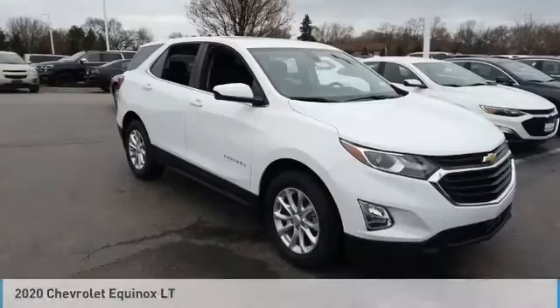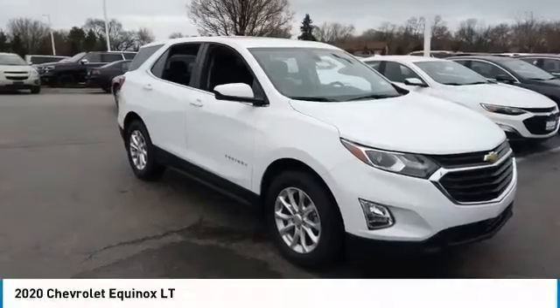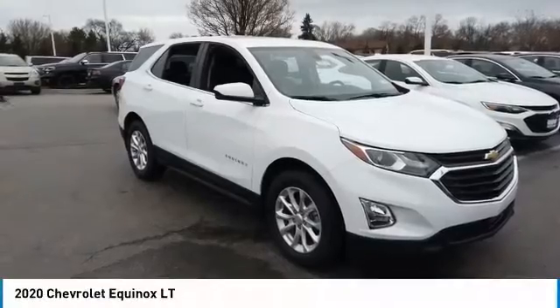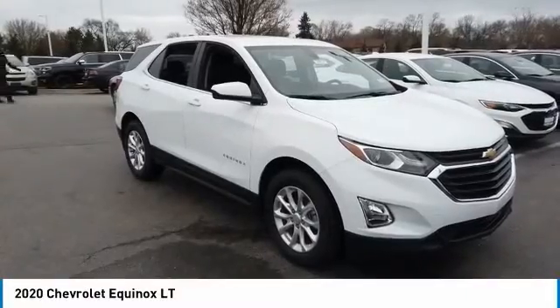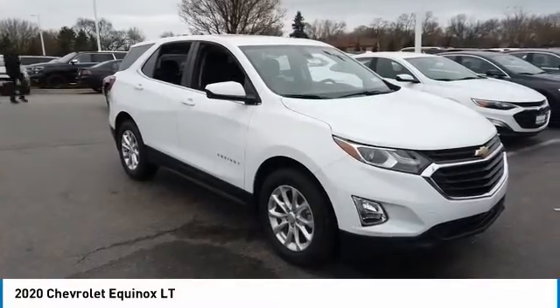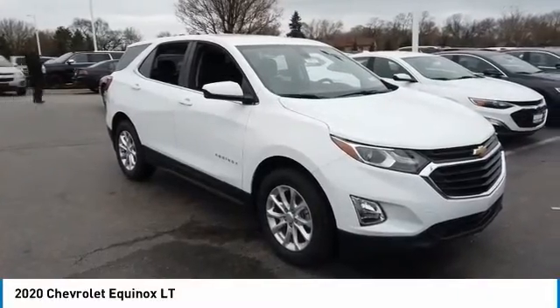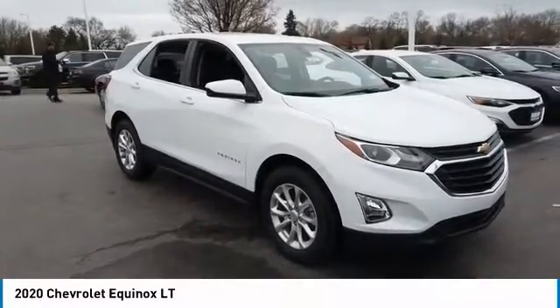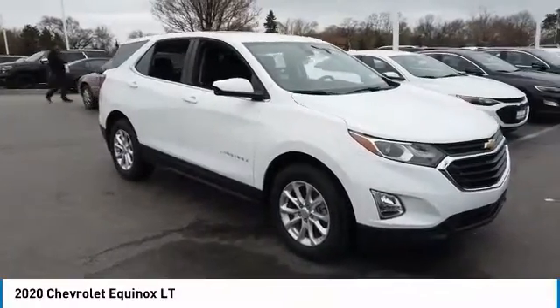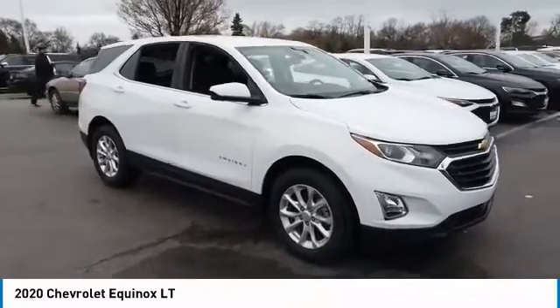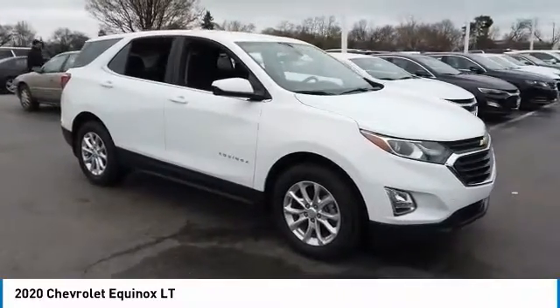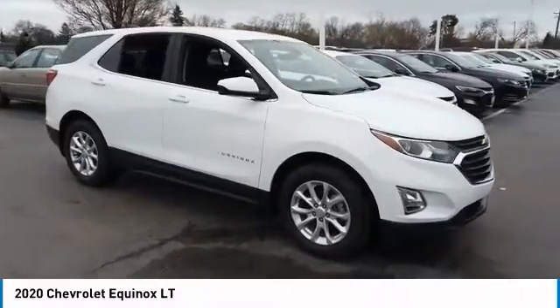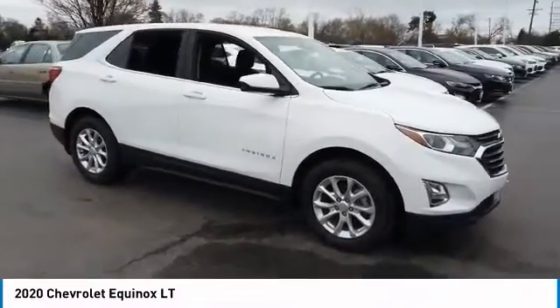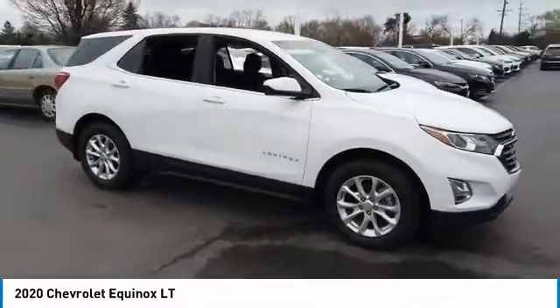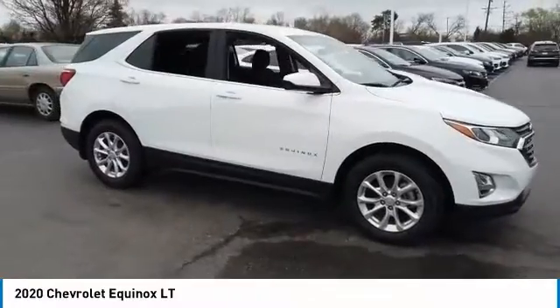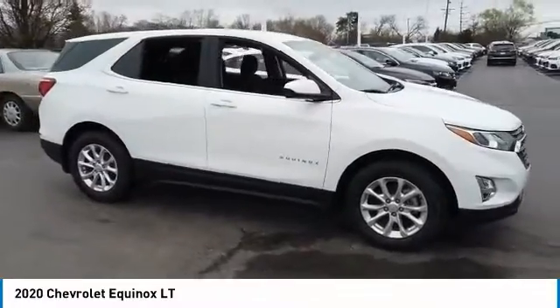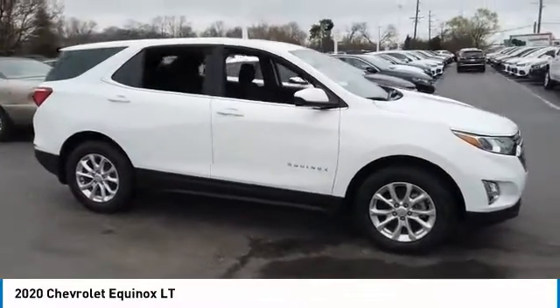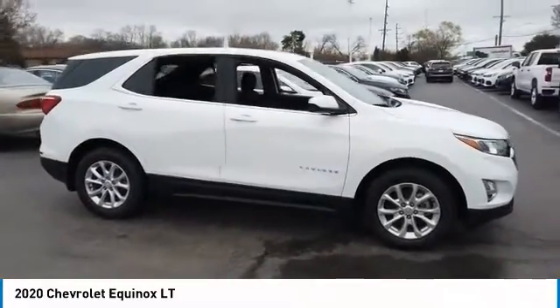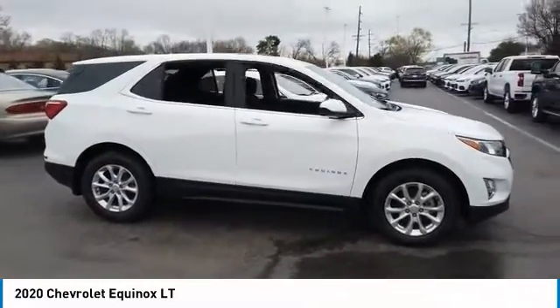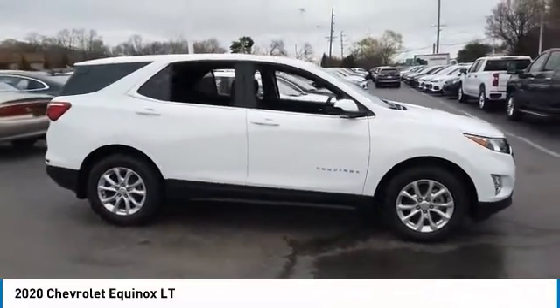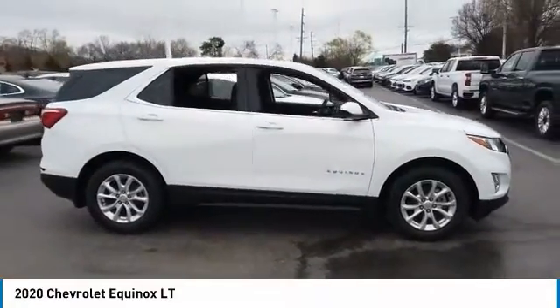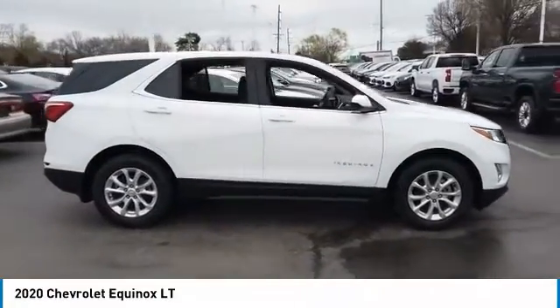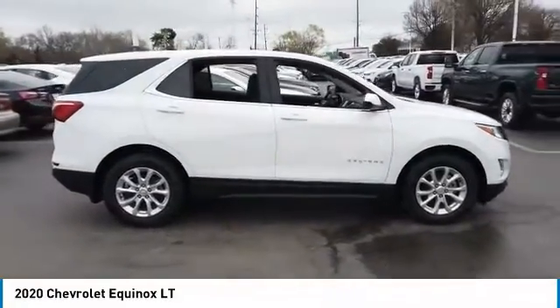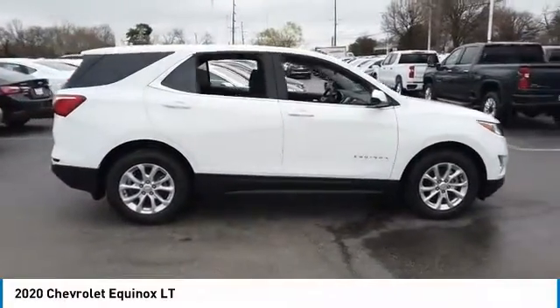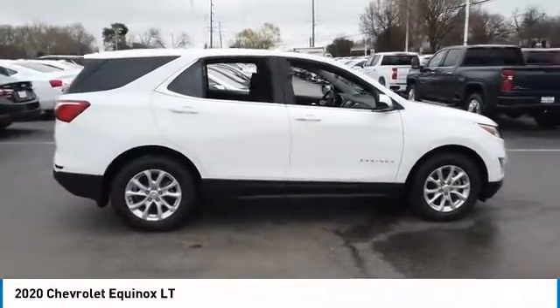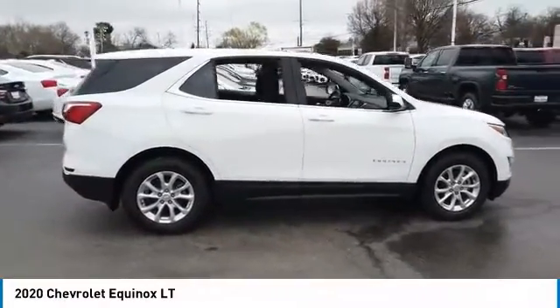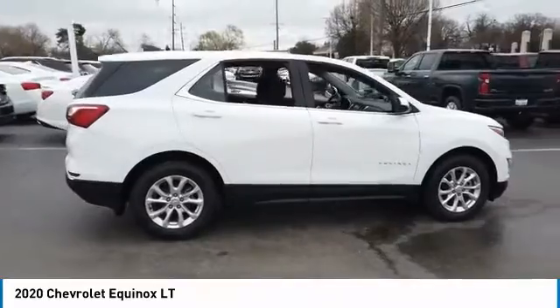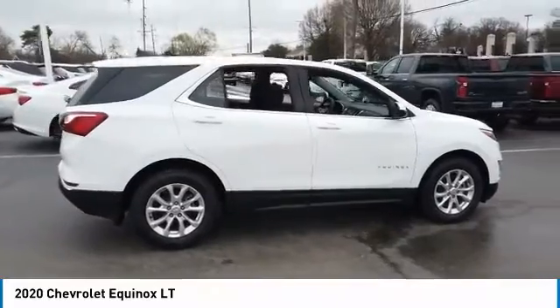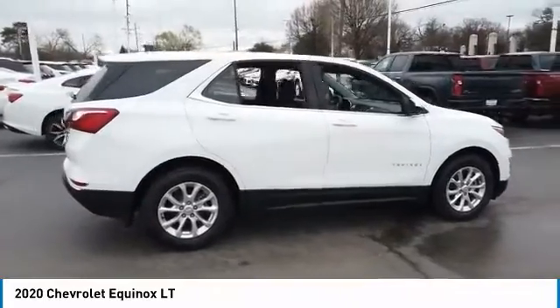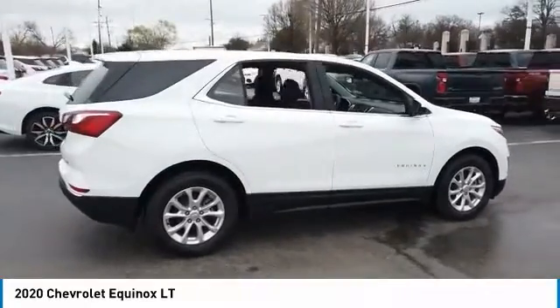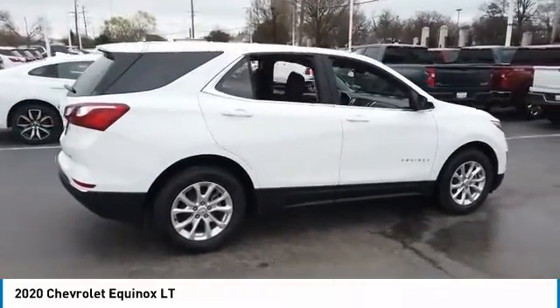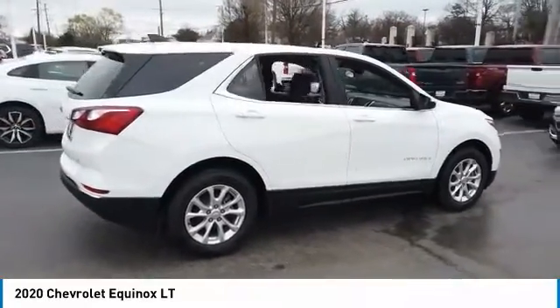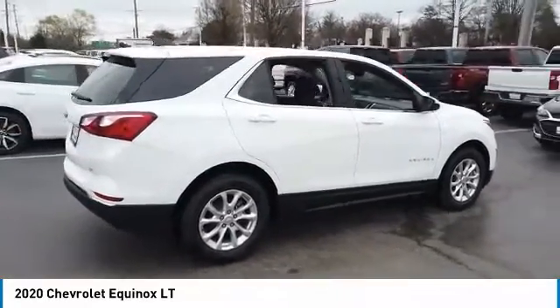Looking for the right vehicle? Check out the 2020 Equinox. Fuel efficiency, safety, and value equals the Chevy Equinox. Here are some of this vehicle's great options.